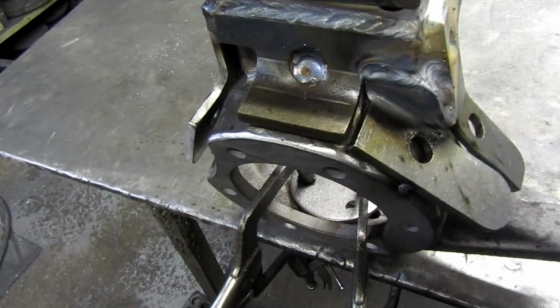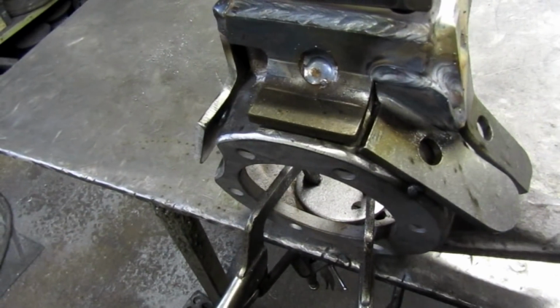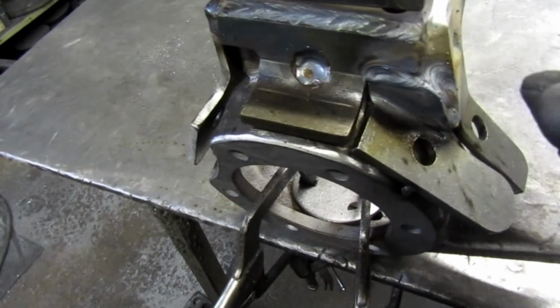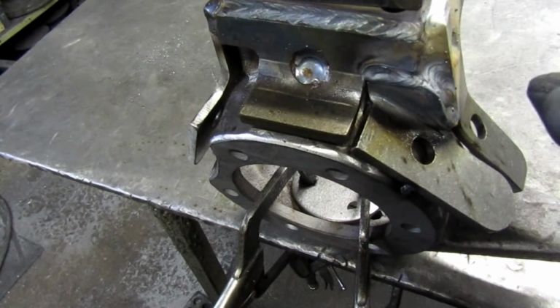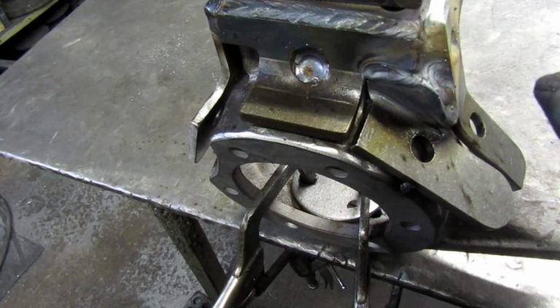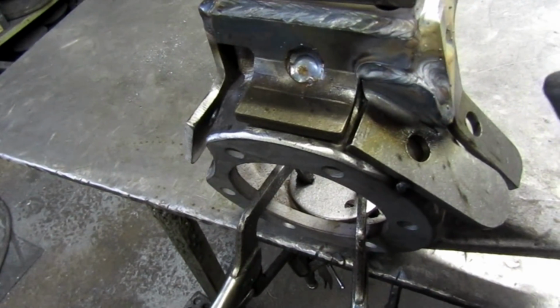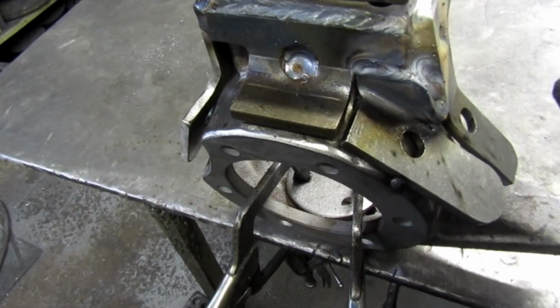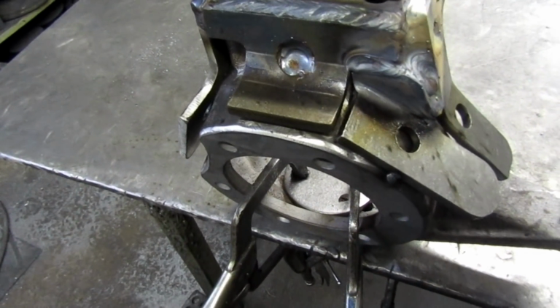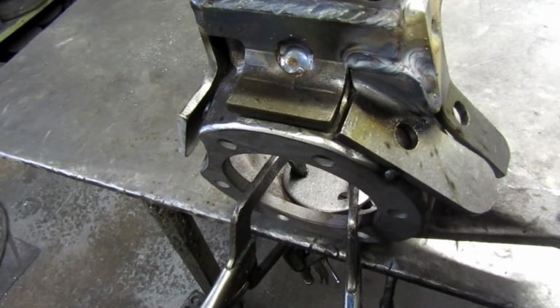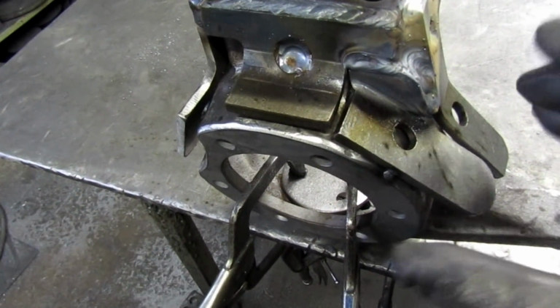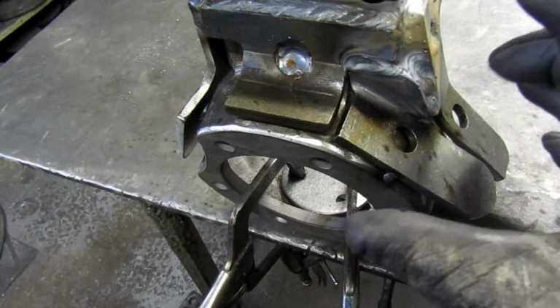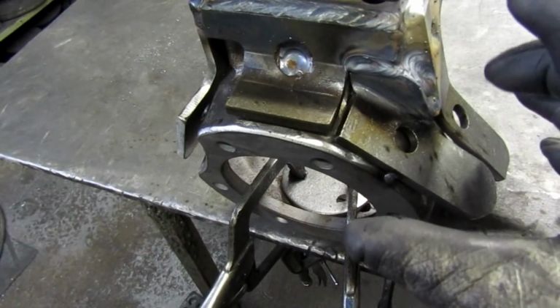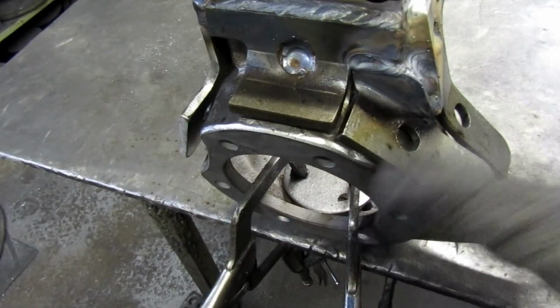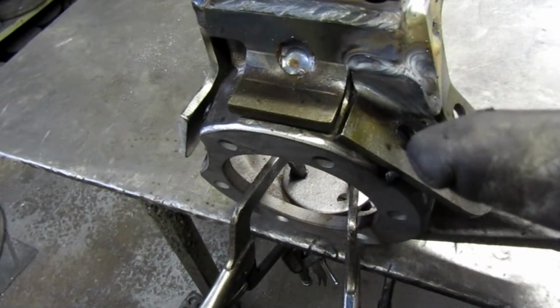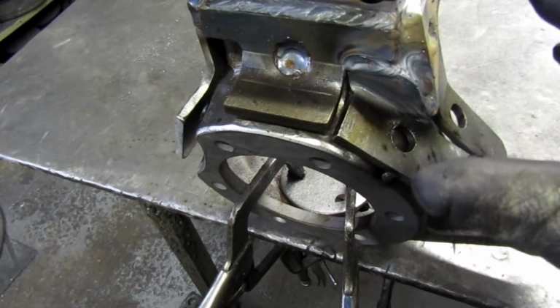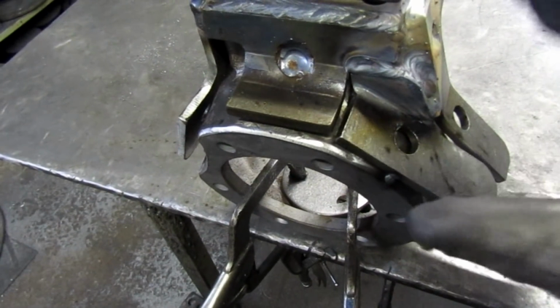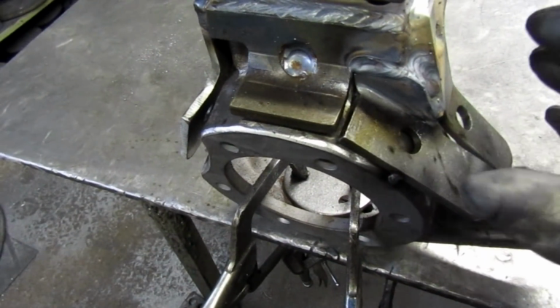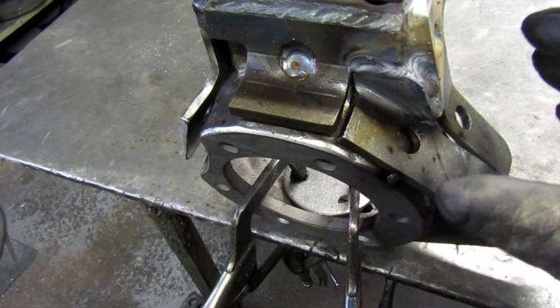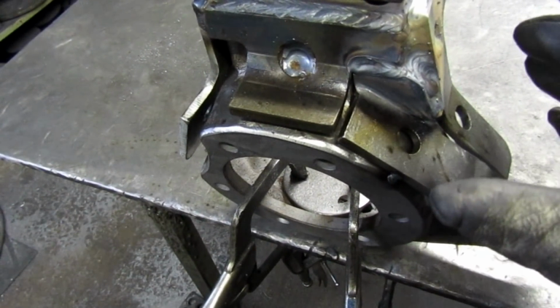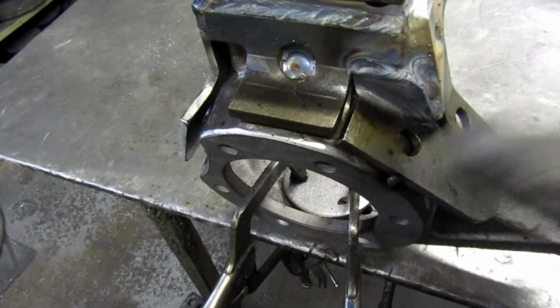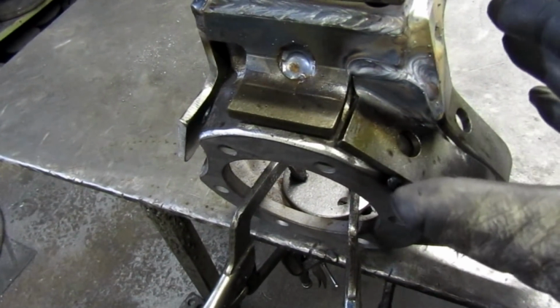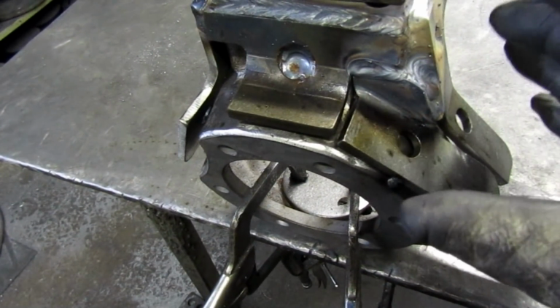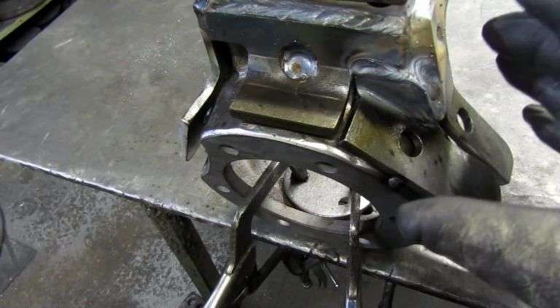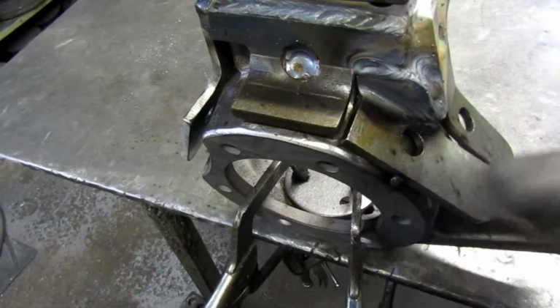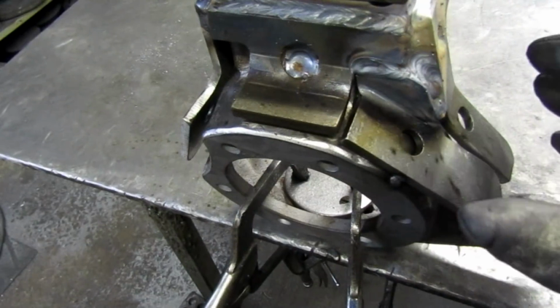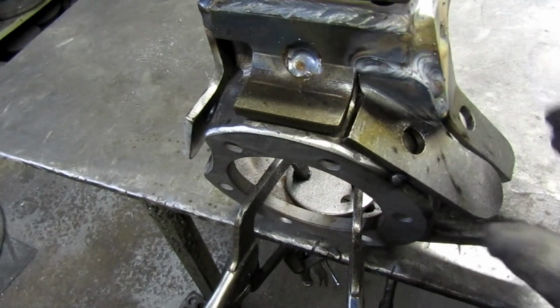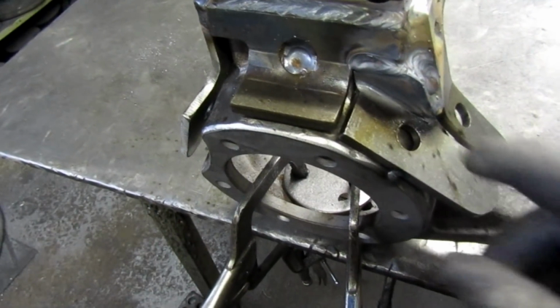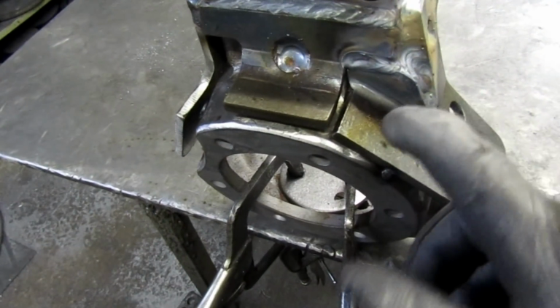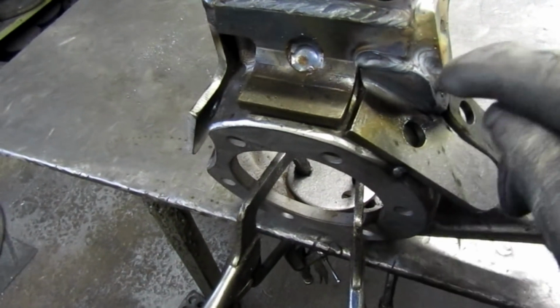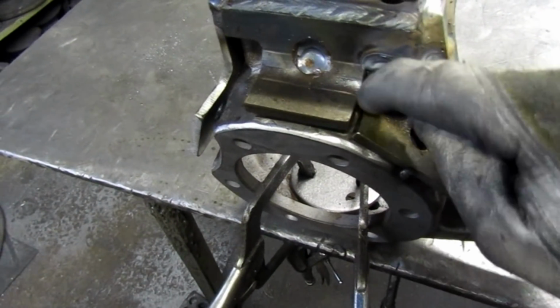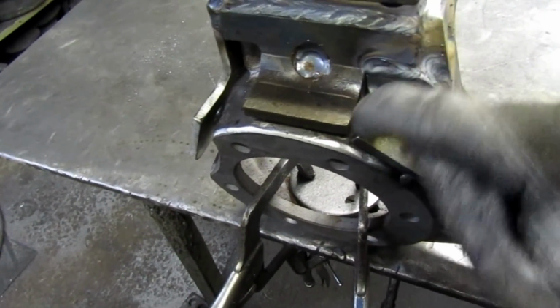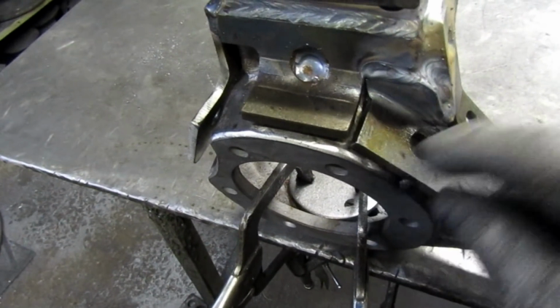You want to weld the pieces to the knuckle, not just to each other. If you have these pieces all butted up tight together, you'd just be welding them together and end up with a boot on top of the knuckle rather than being actually bonded to it.